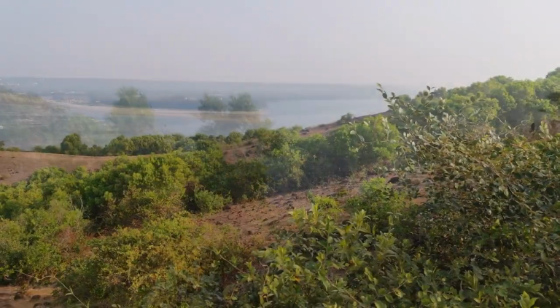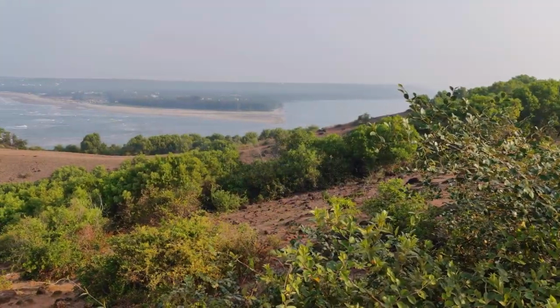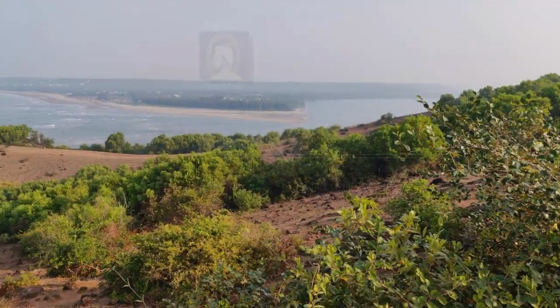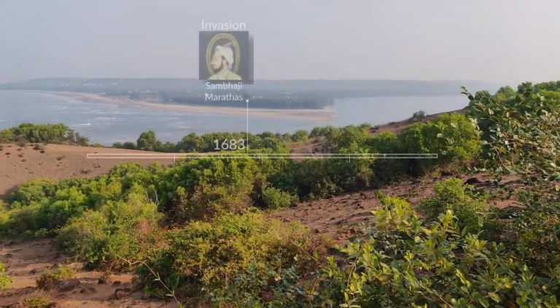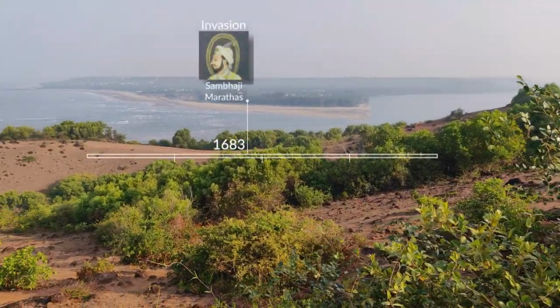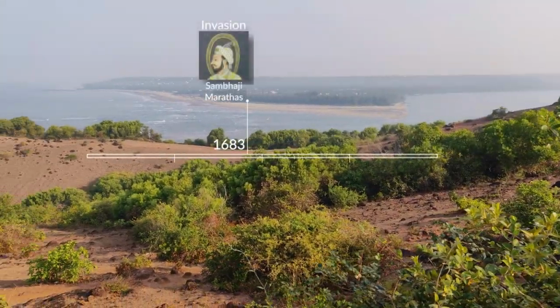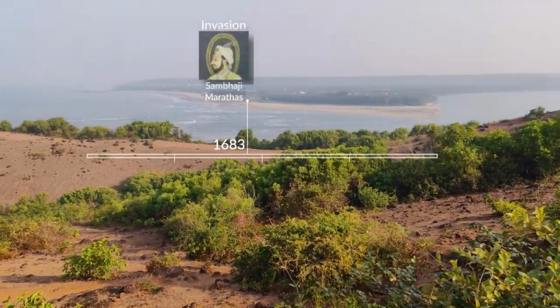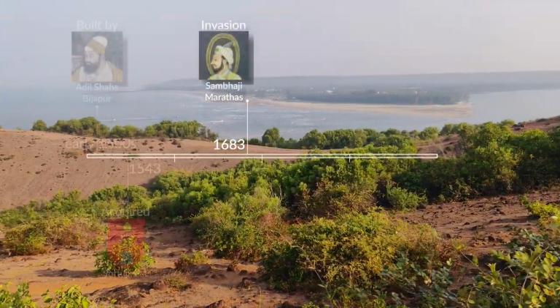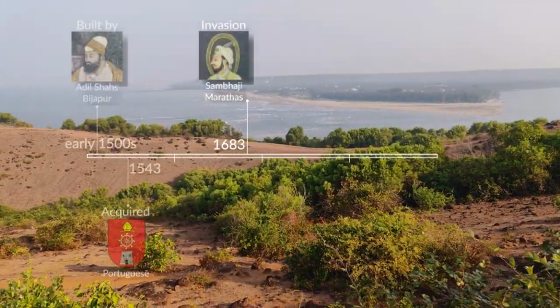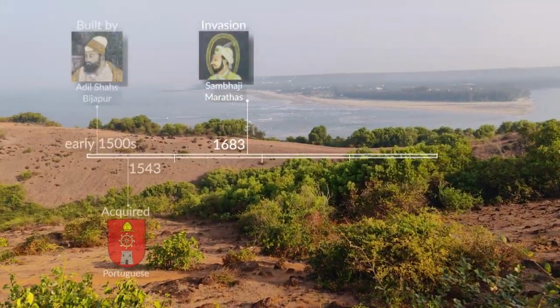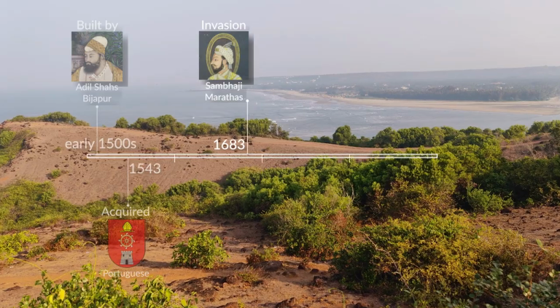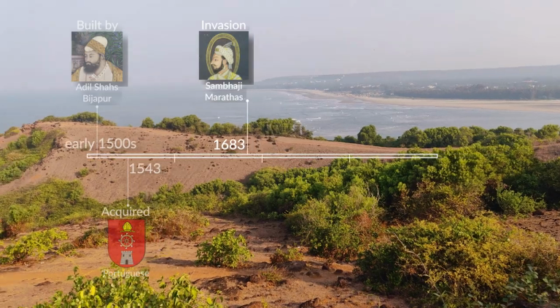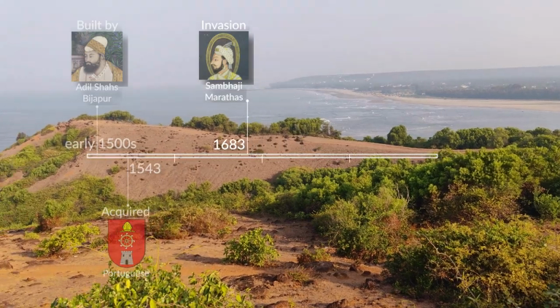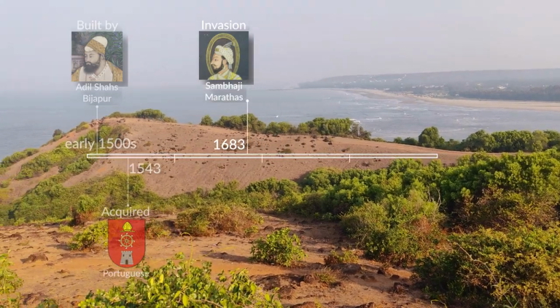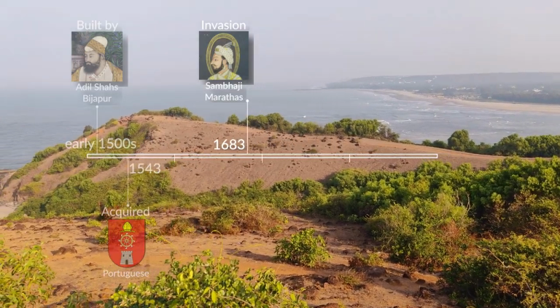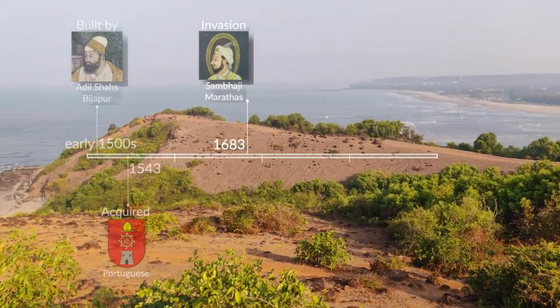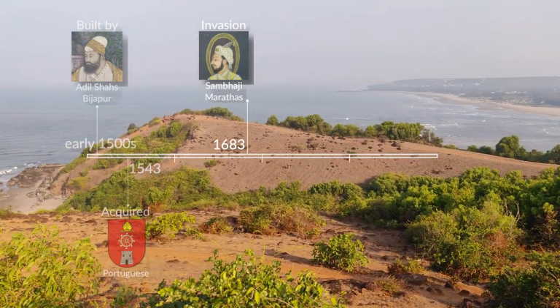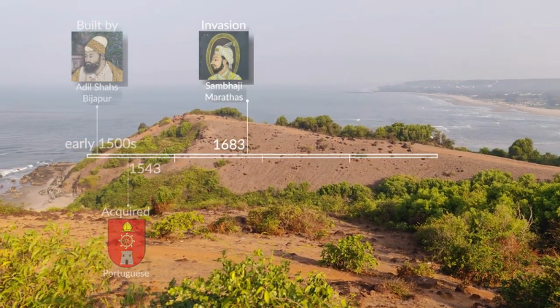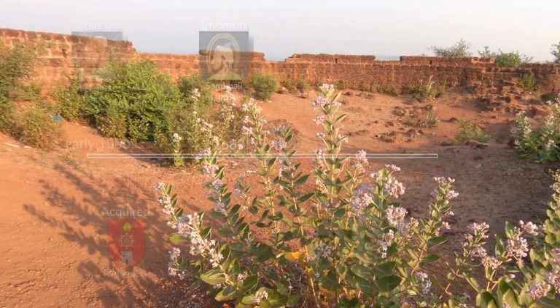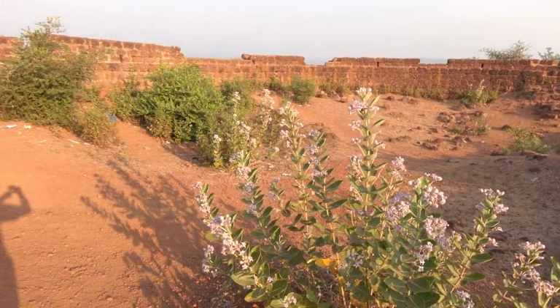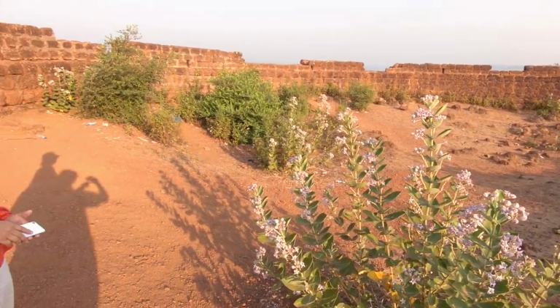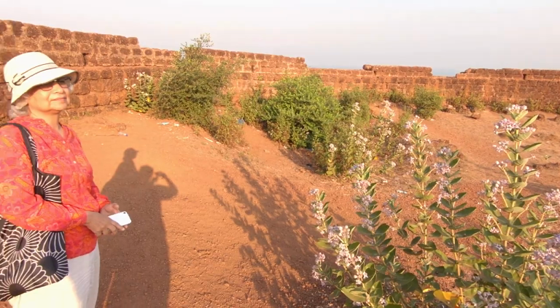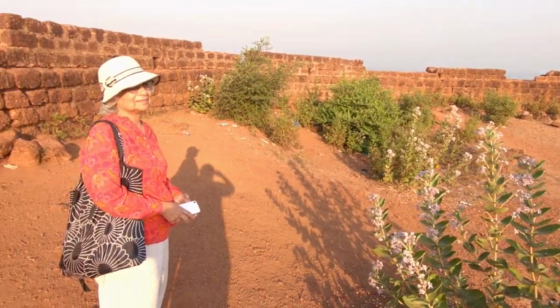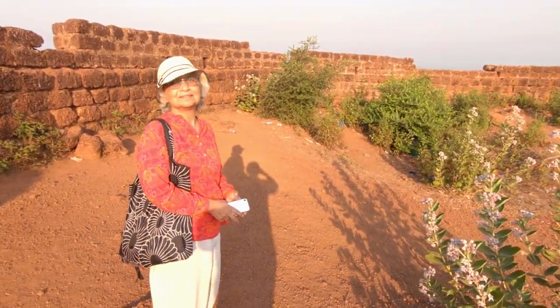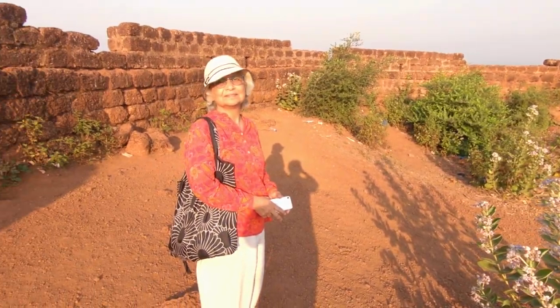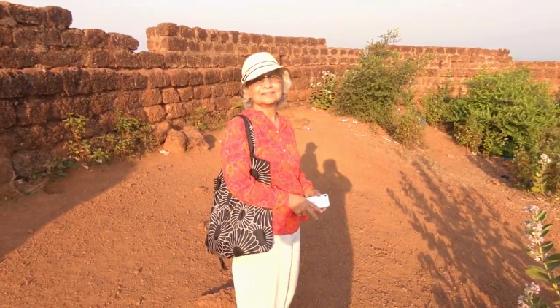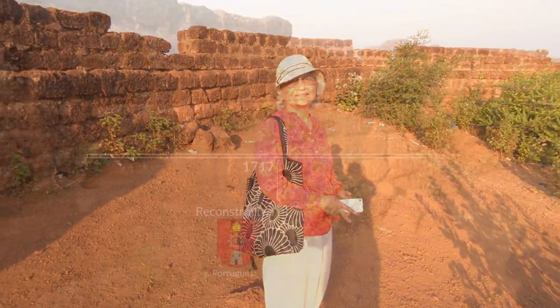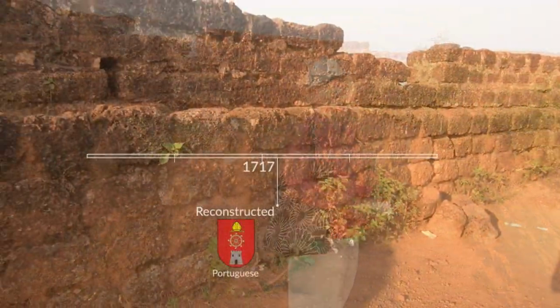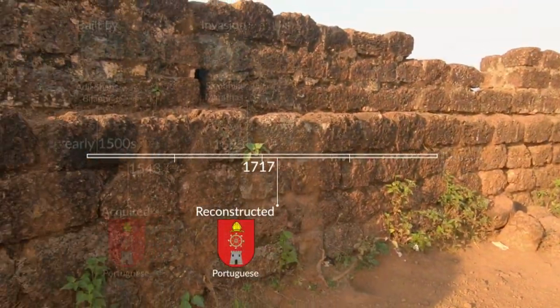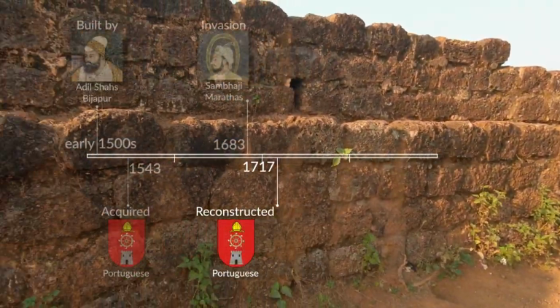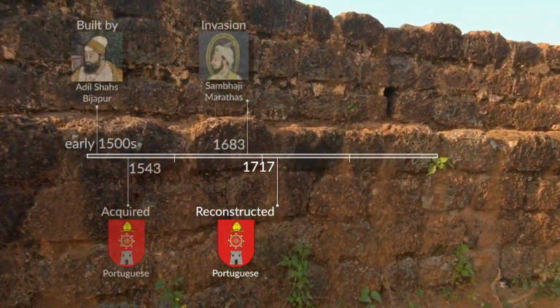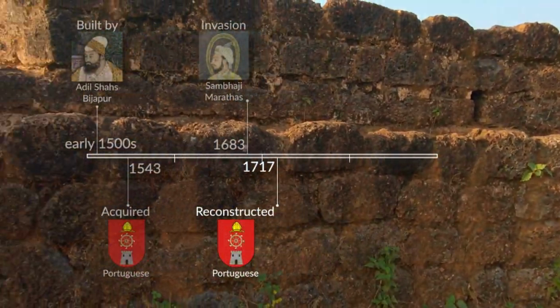In 1683, the Marathas under Sambhaji crossed this river and overran the fort, but they had to retreat soon after. The fort walls and bastions were then extensively reconstructed.